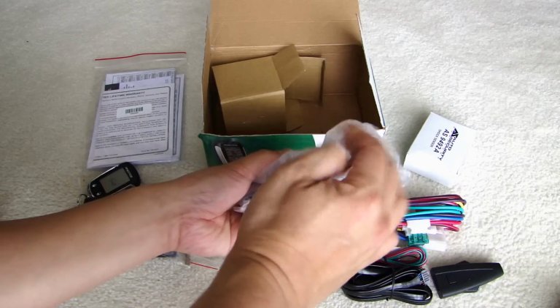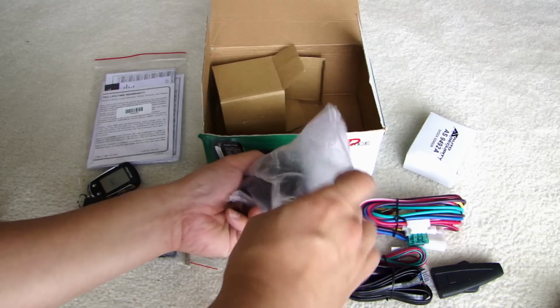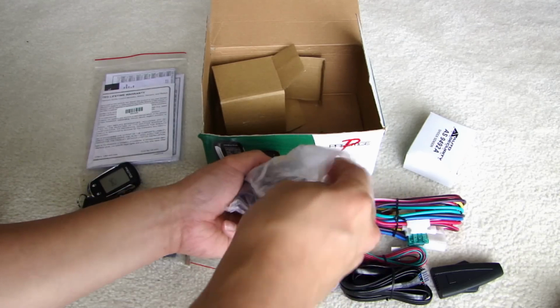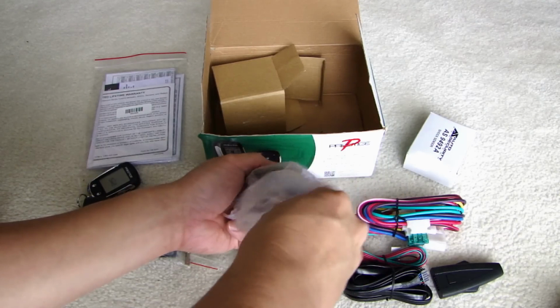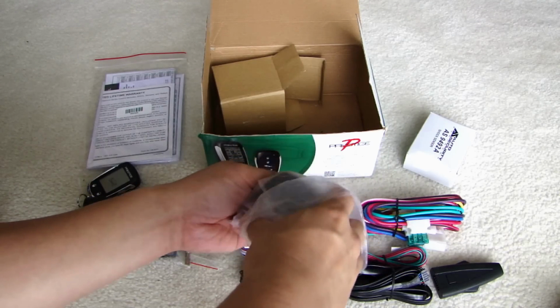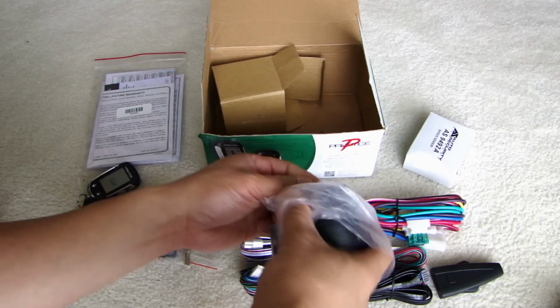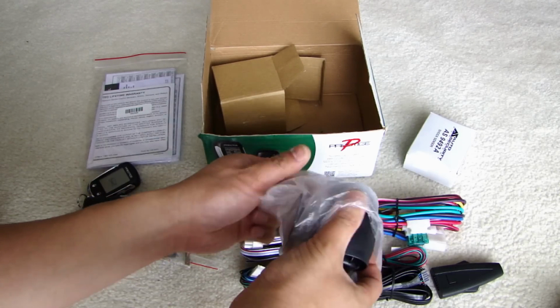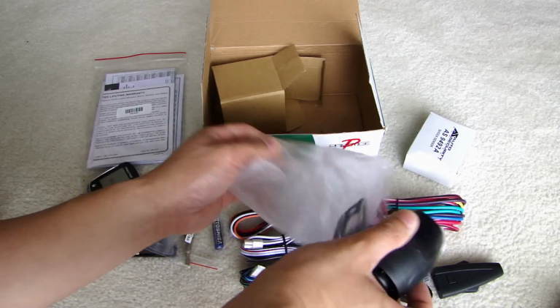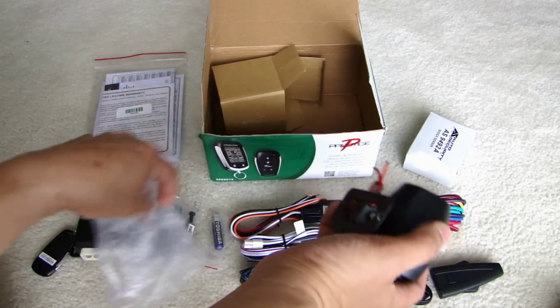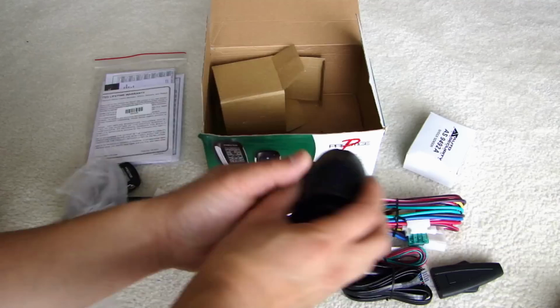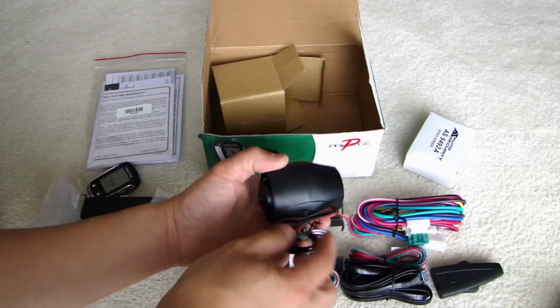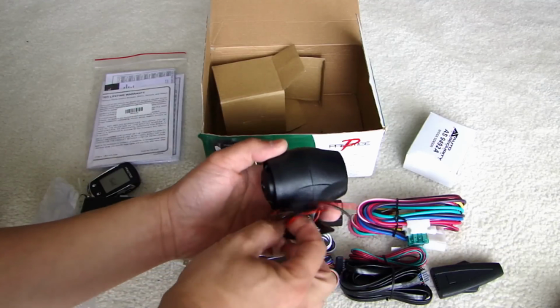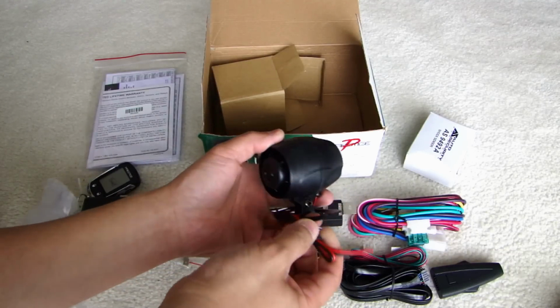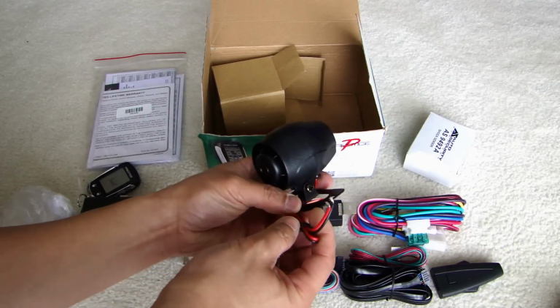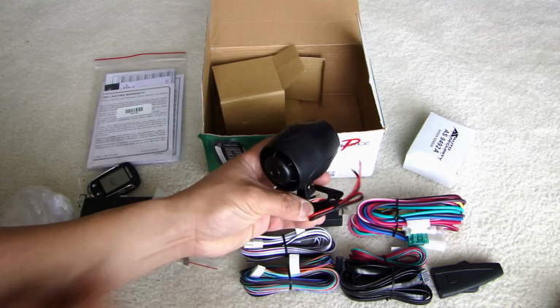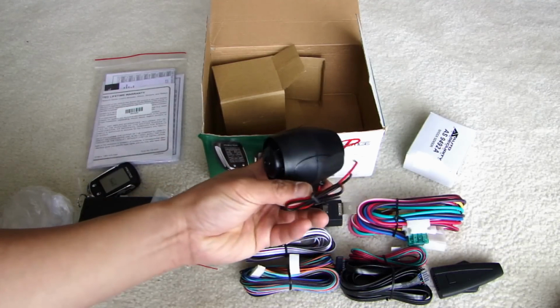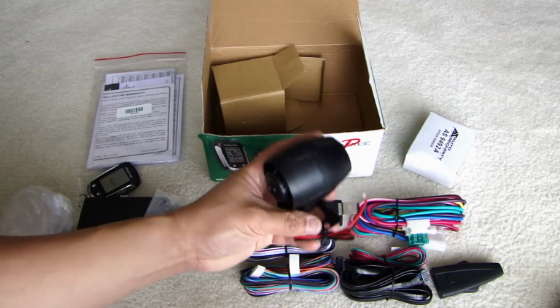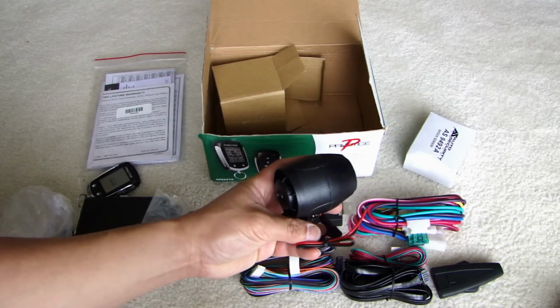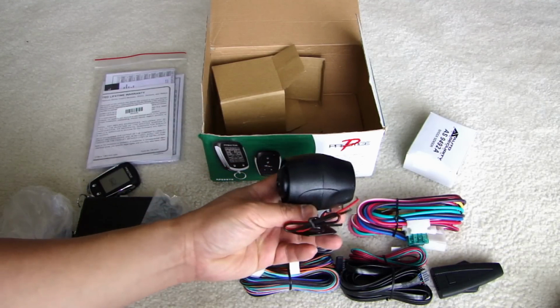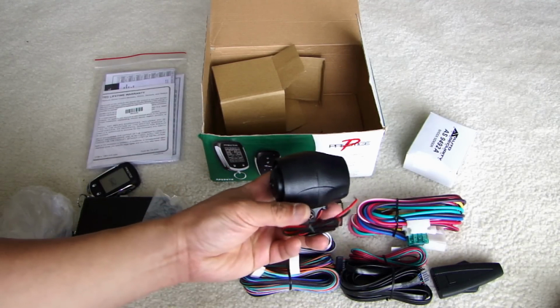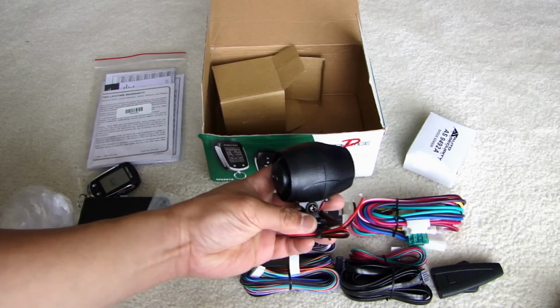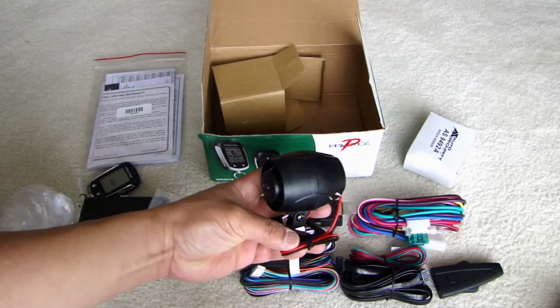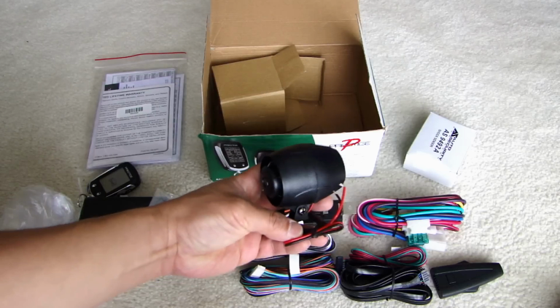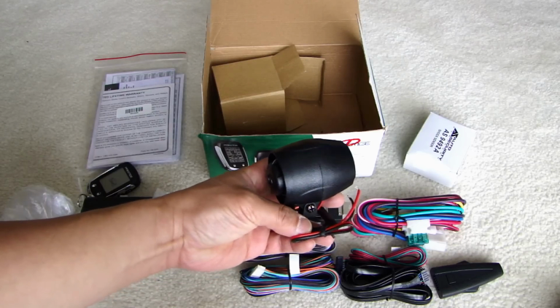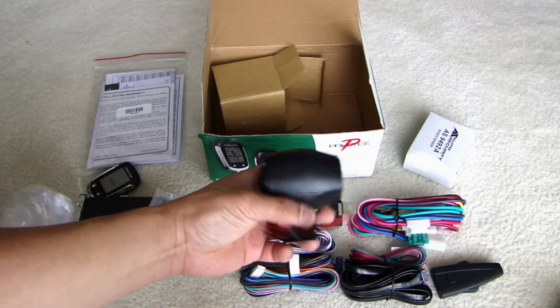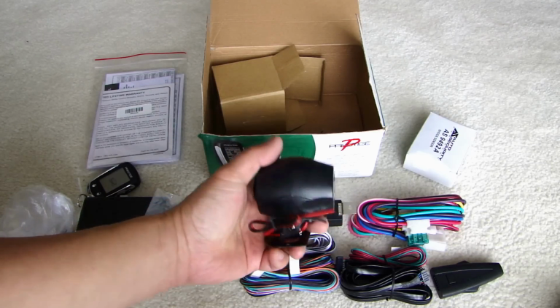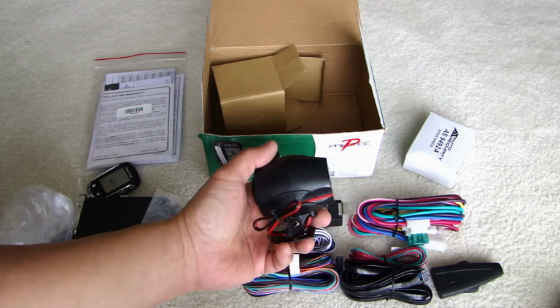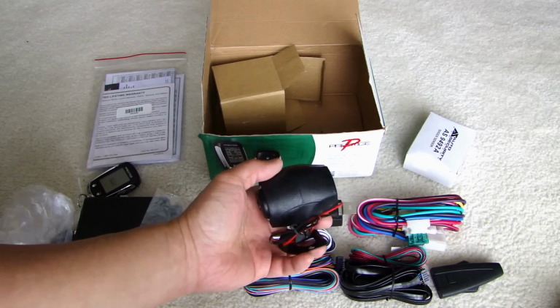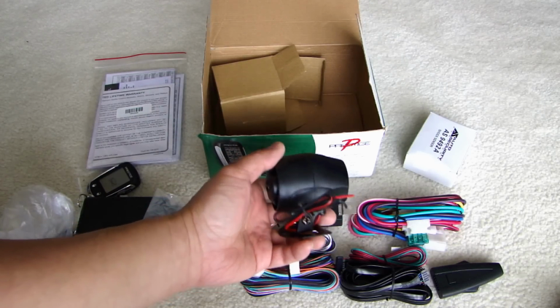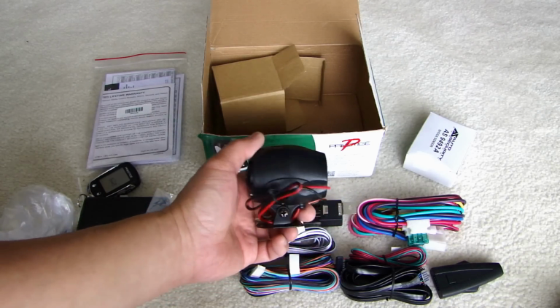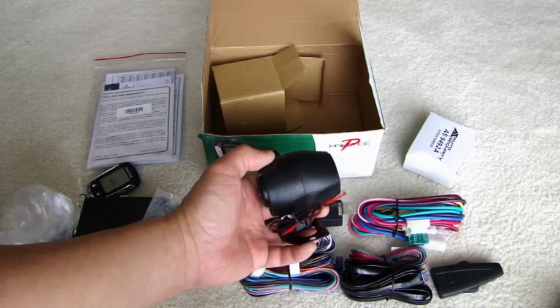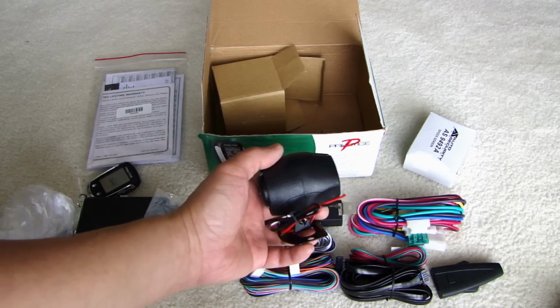This is definitely a very compact size compared to some of the older ones used a long time ago. As you can see it's very very small which makes installation very easy. But the wire as you can see is not that long so you will need to extend this wire from the engine bay to the inside of the vehicle.